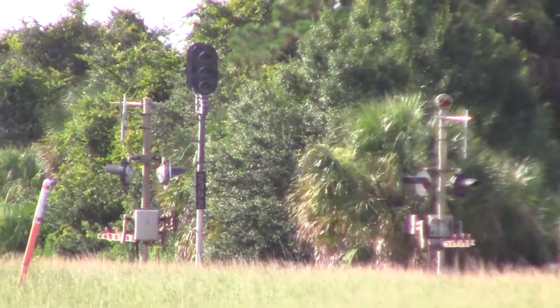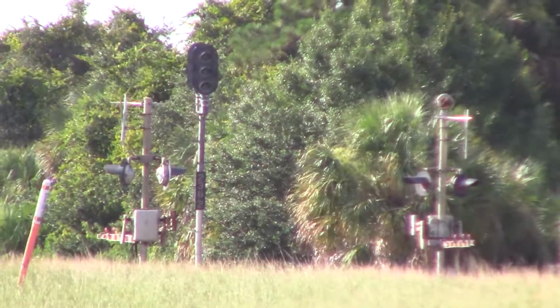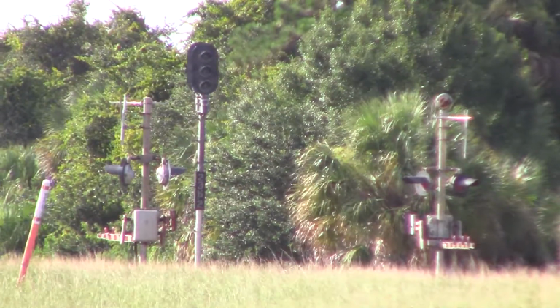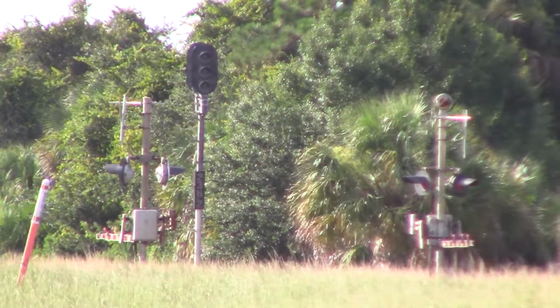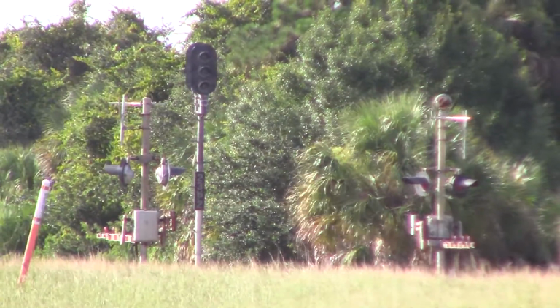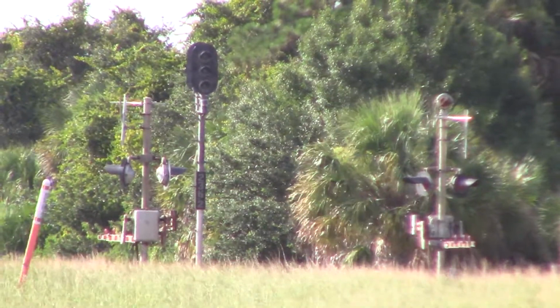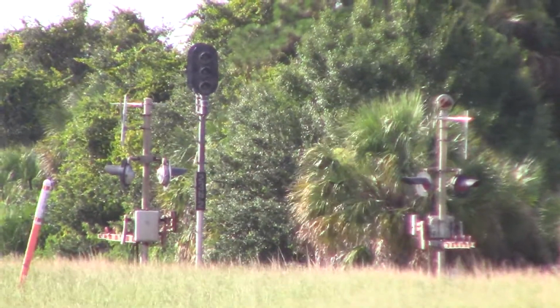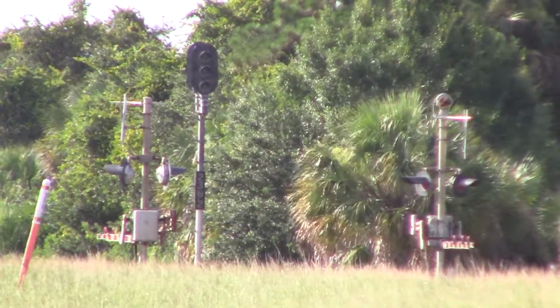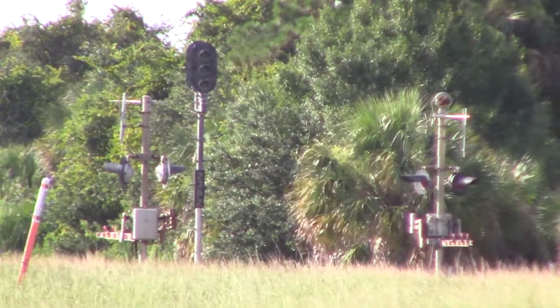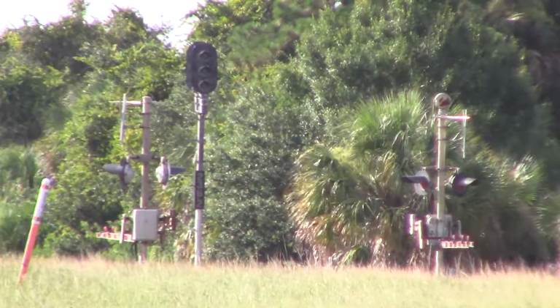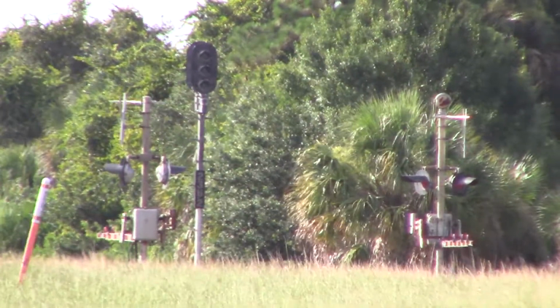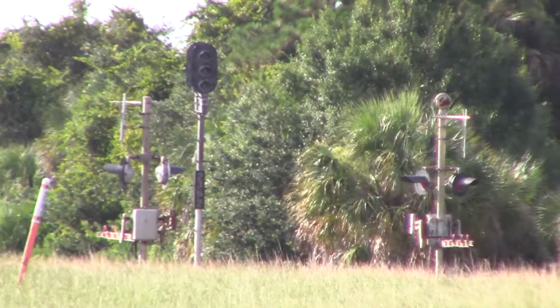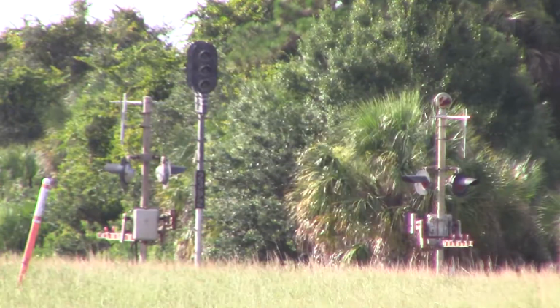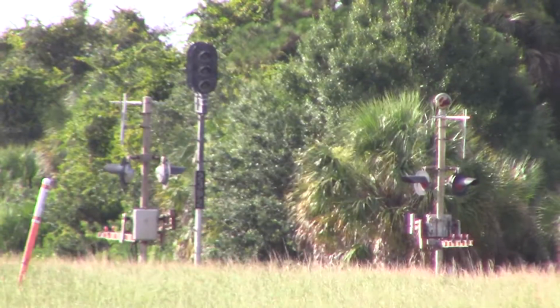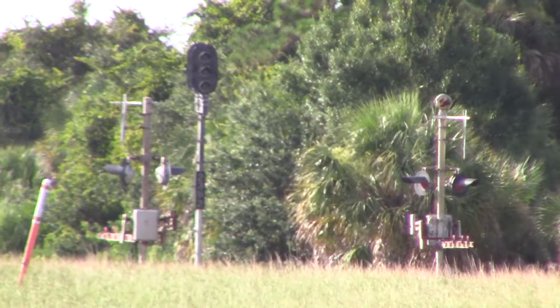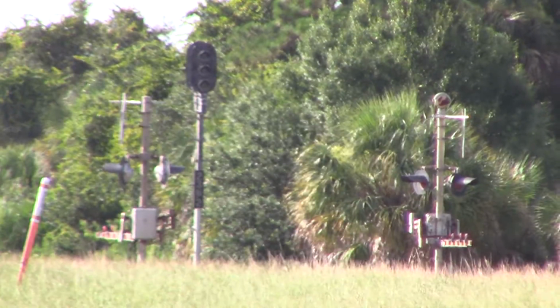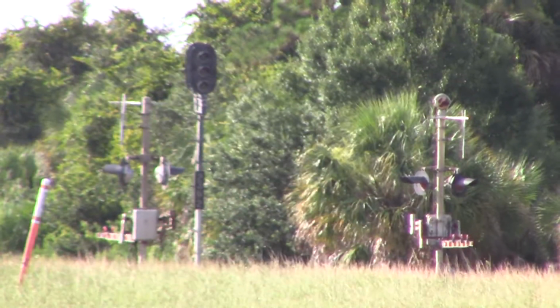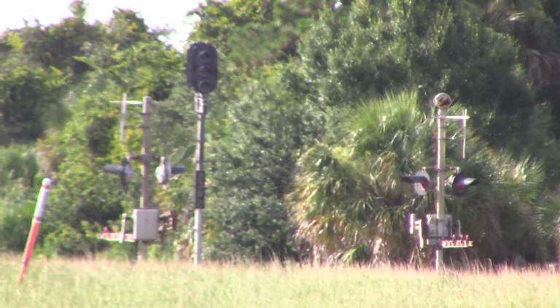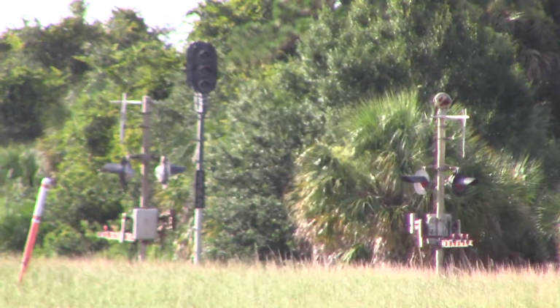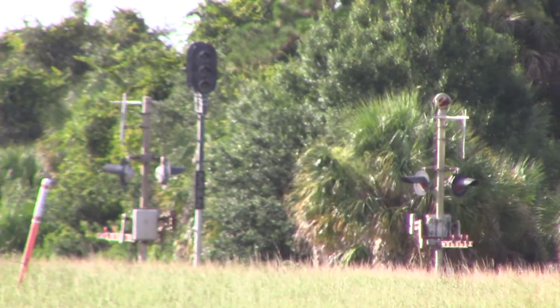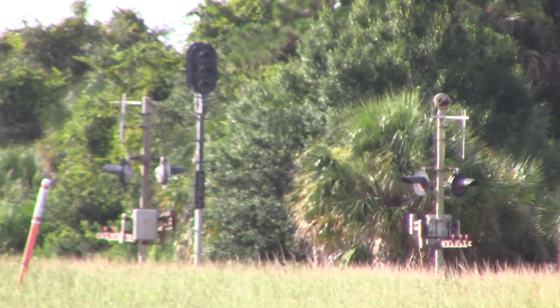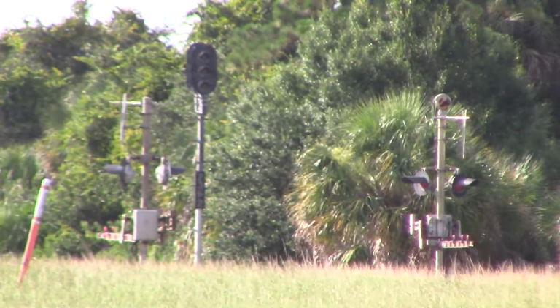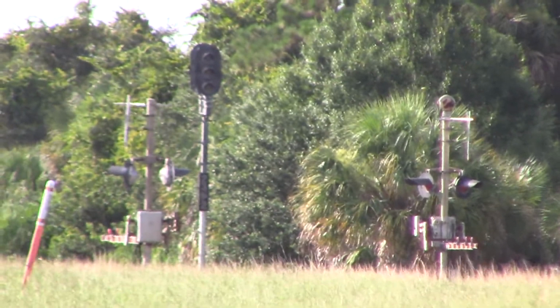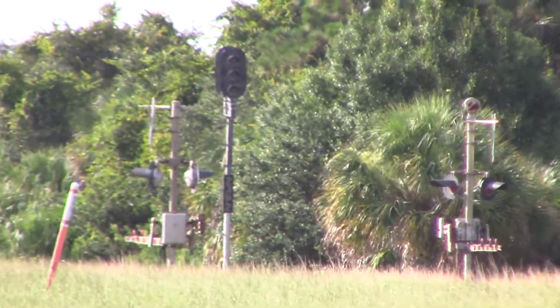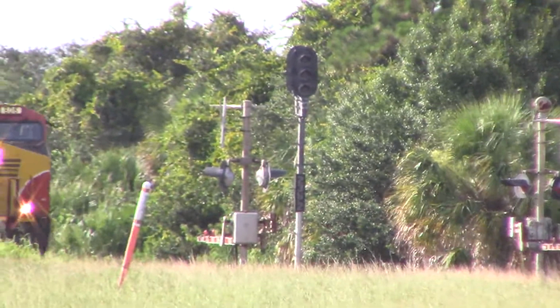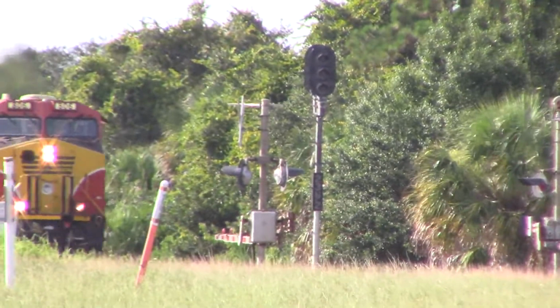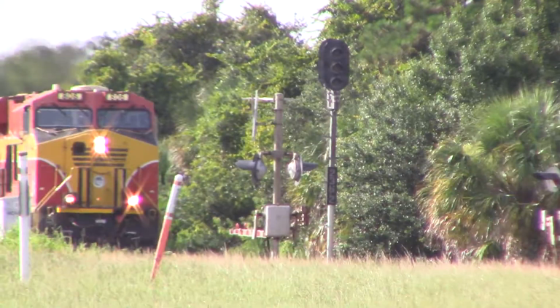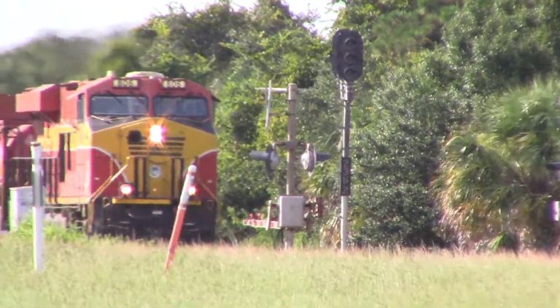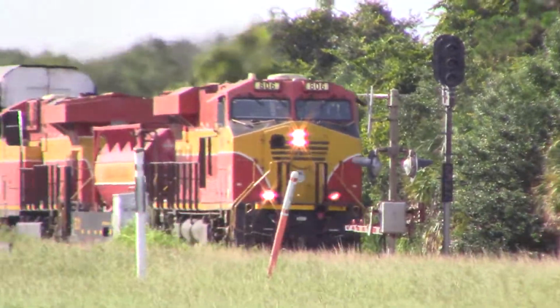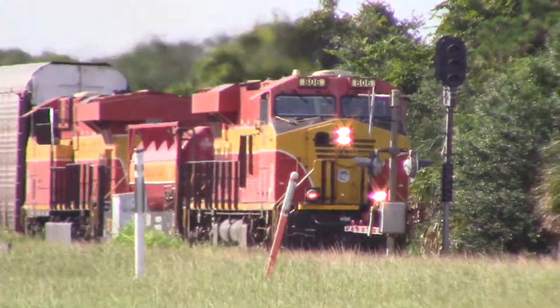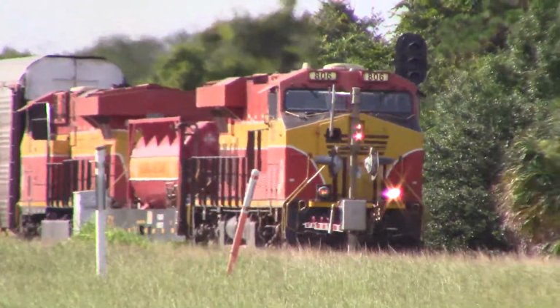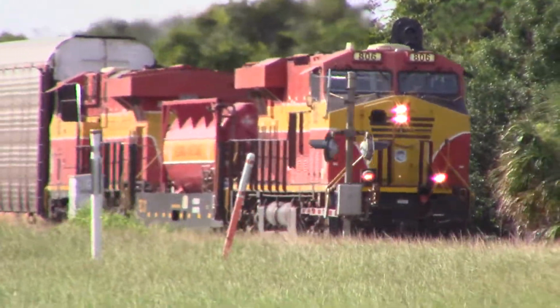All right, it is 5:56 PM, Tuesday, June 30th. One half a year already. It's the hot train, FEC's 101.